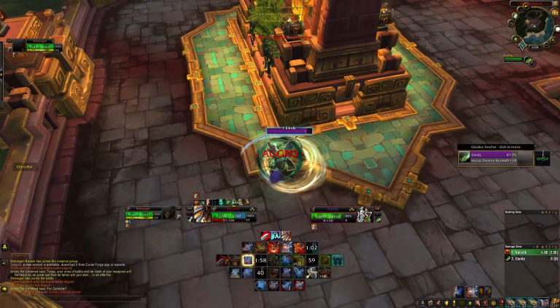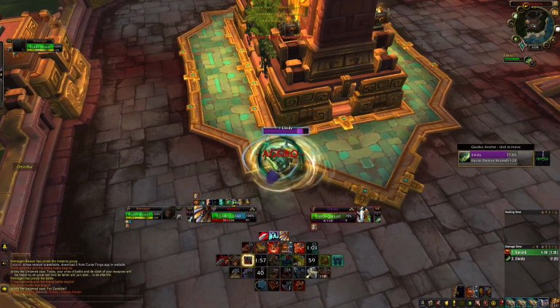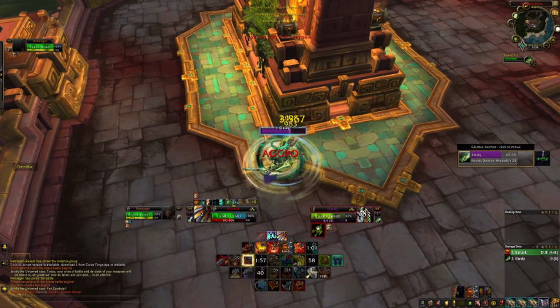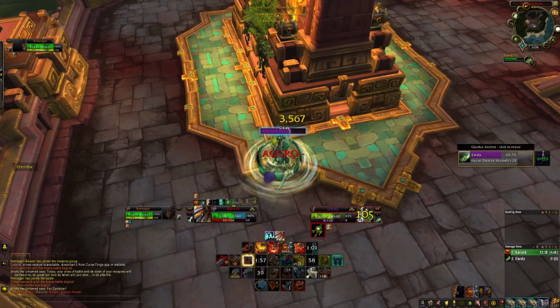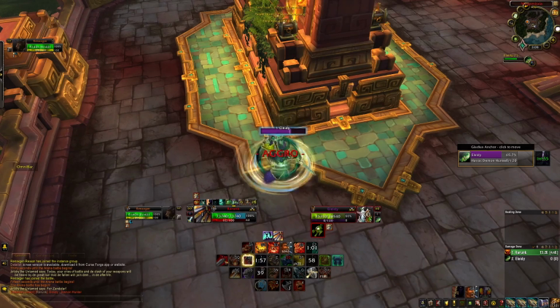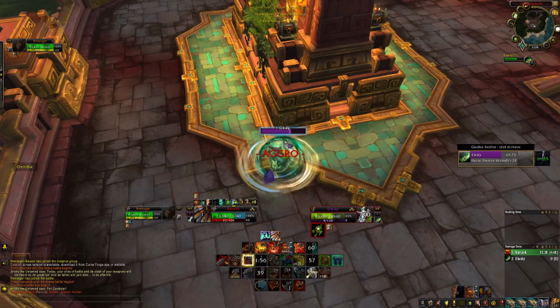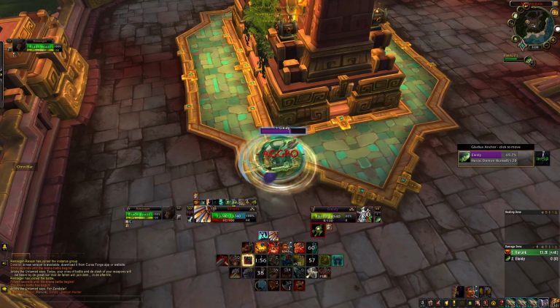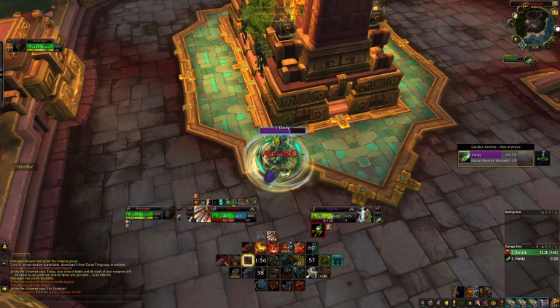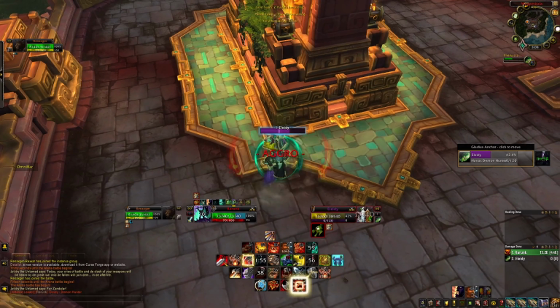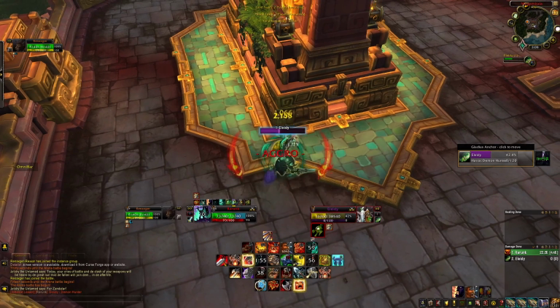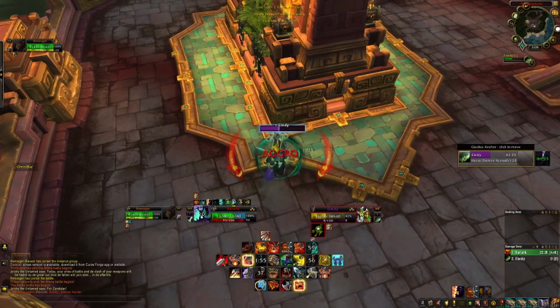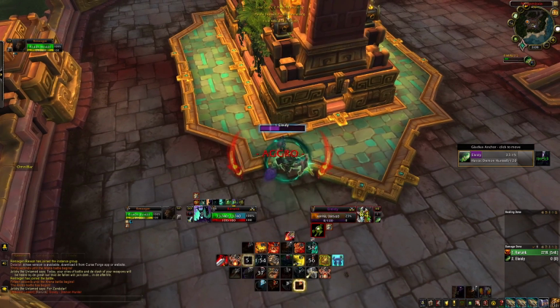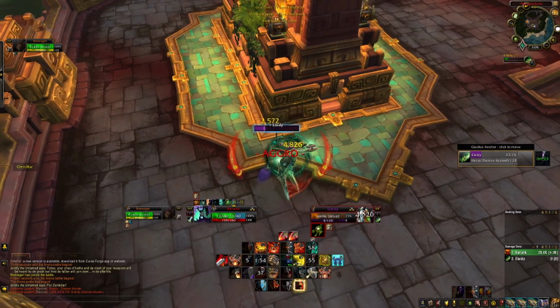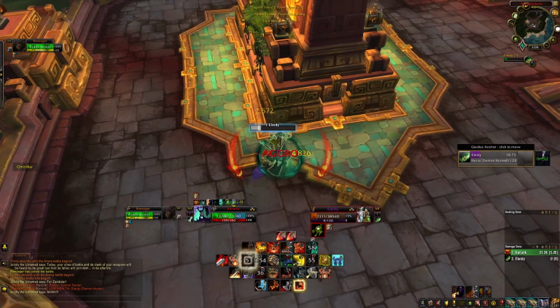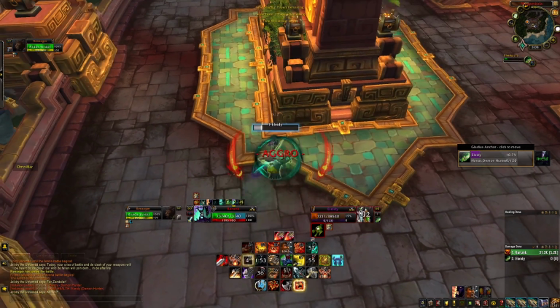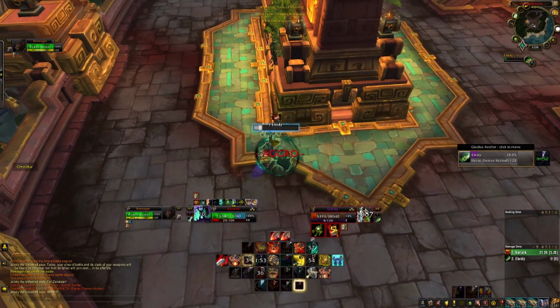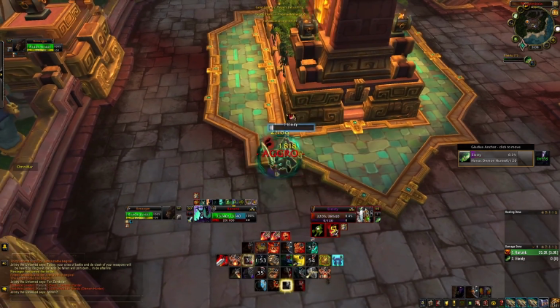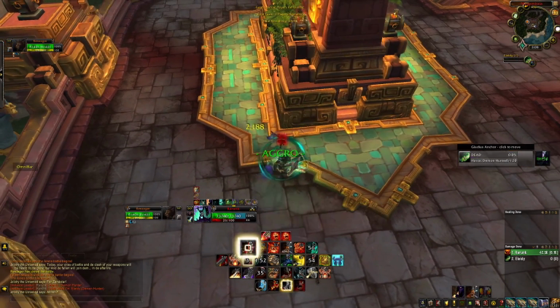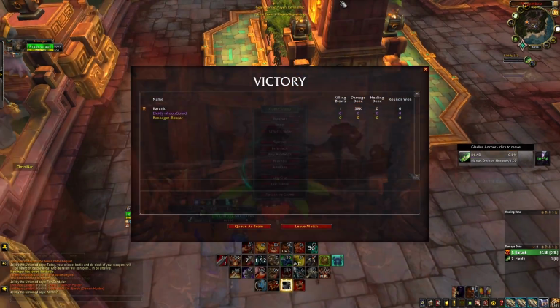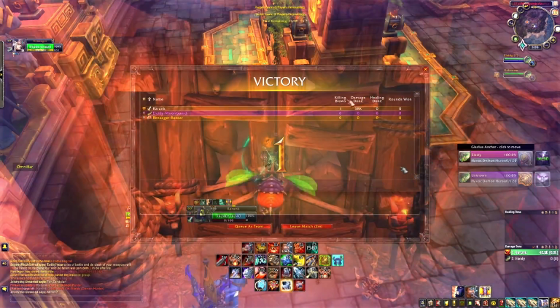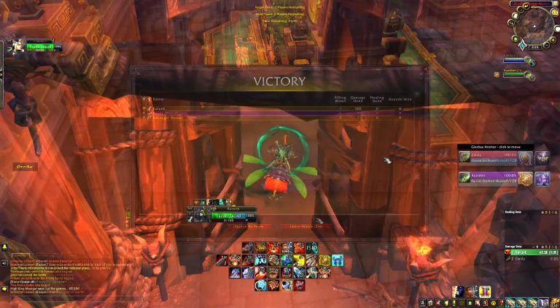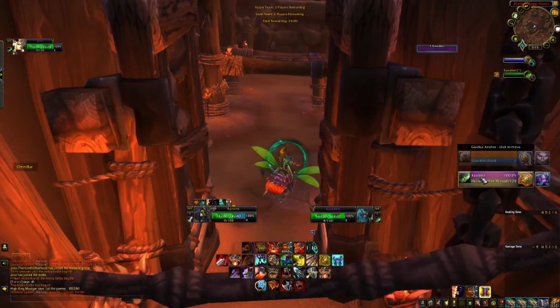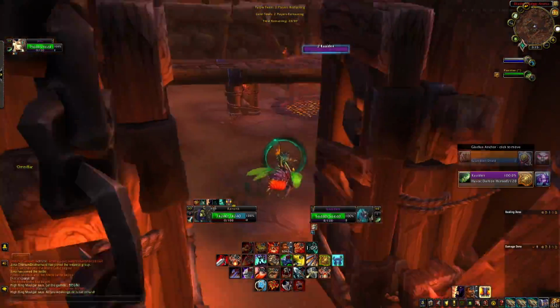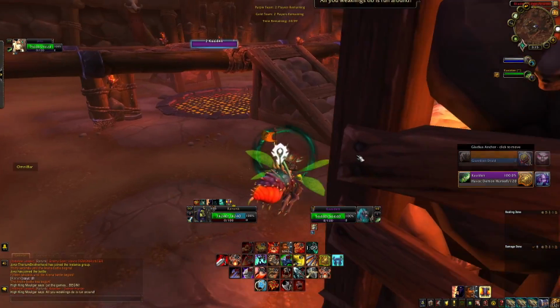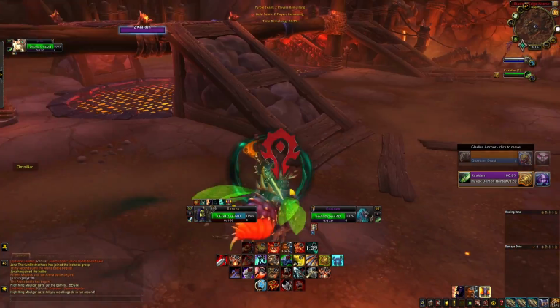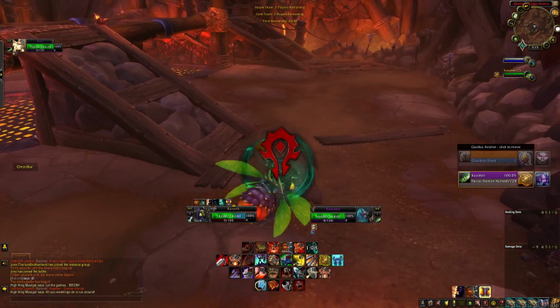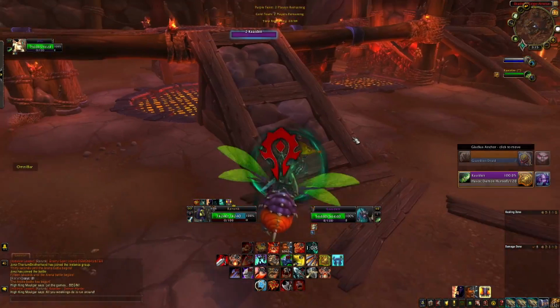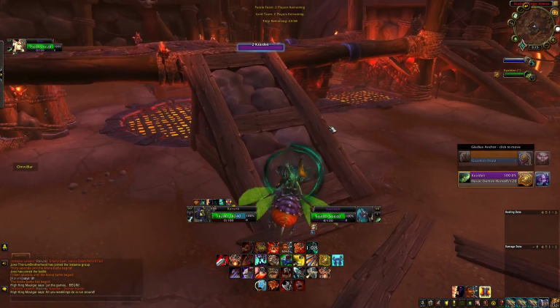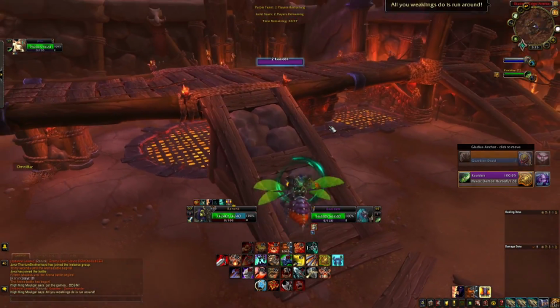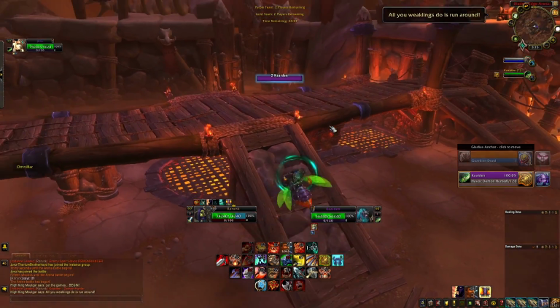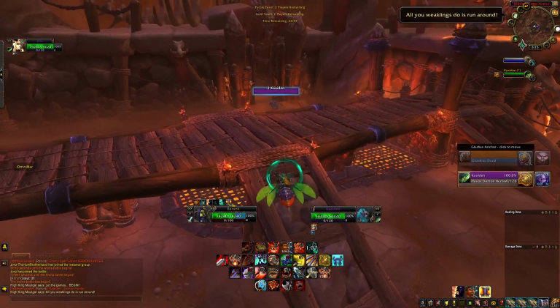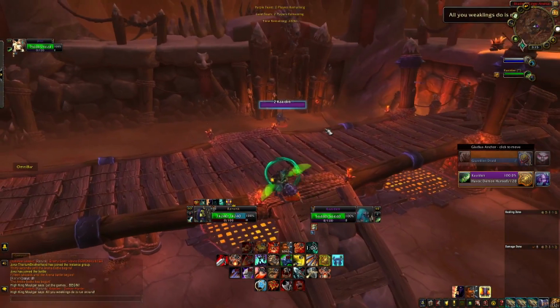The best Fury Warrior Covenant is going to be Necrolord. This gives you Fleshcraft and Necro Banner. Banner gives you 400 mastery on use and increases movement speed, but if you play Double Charge then that doesn't matter.